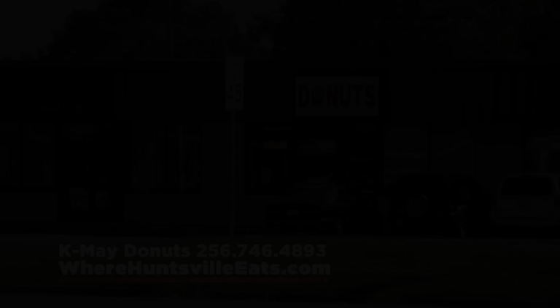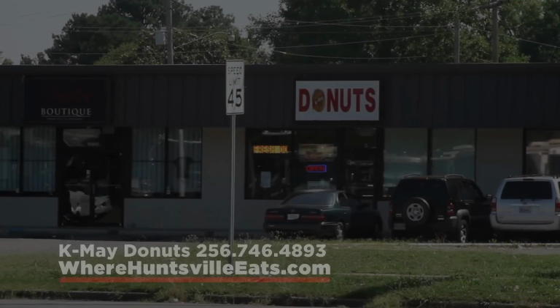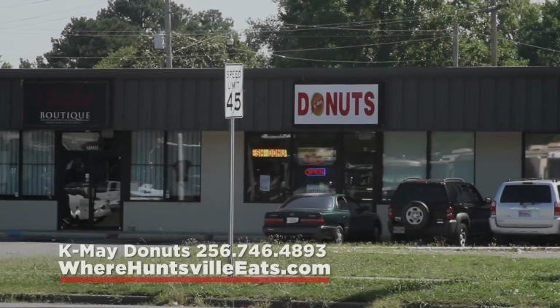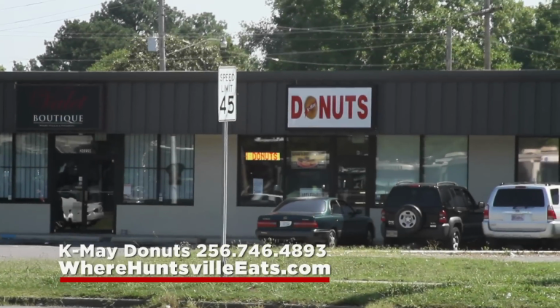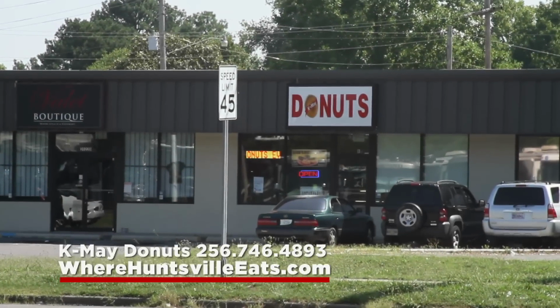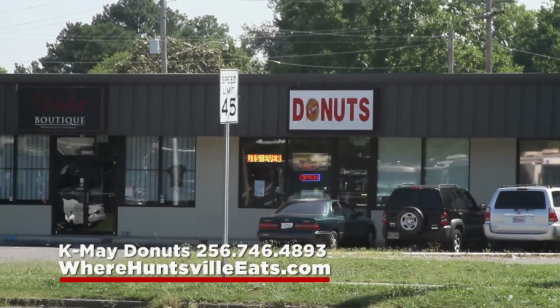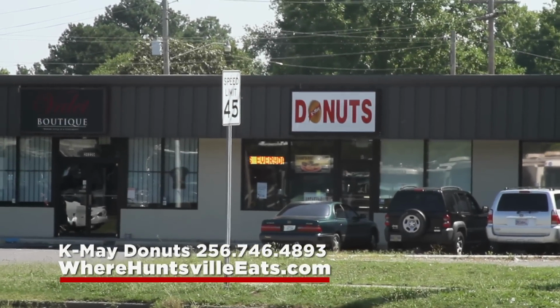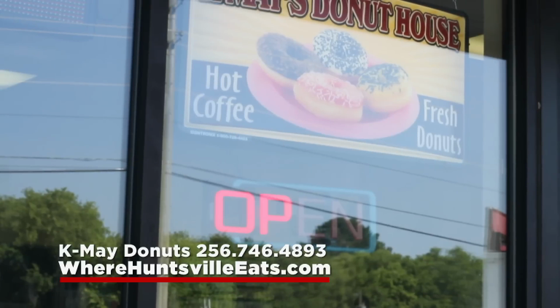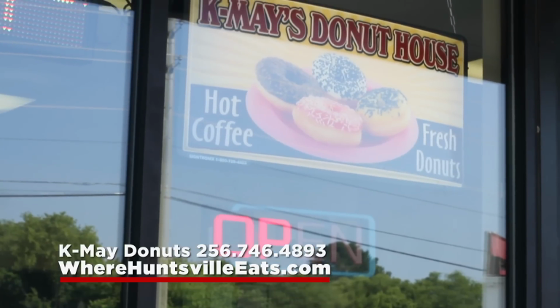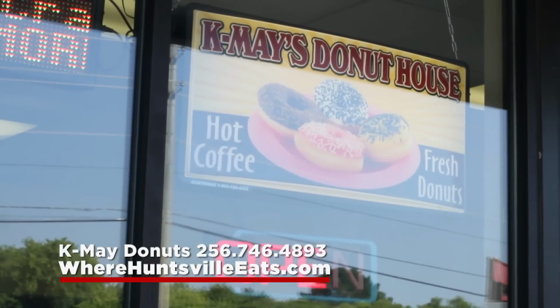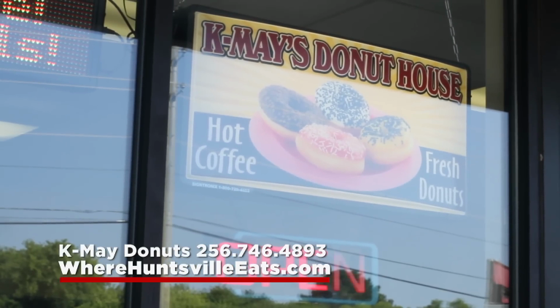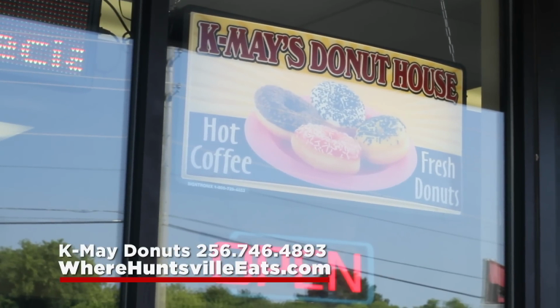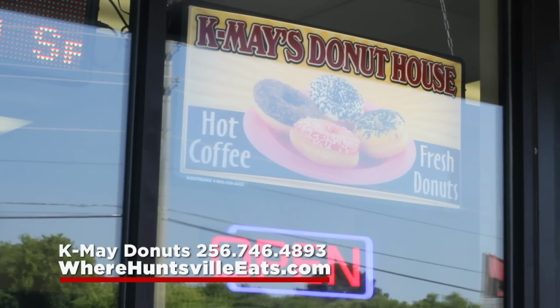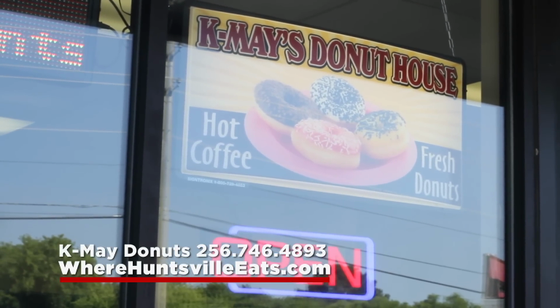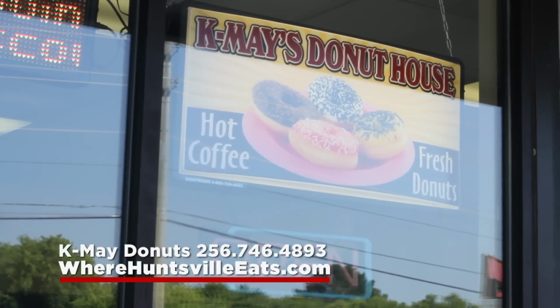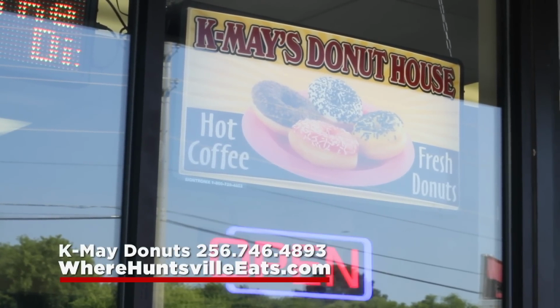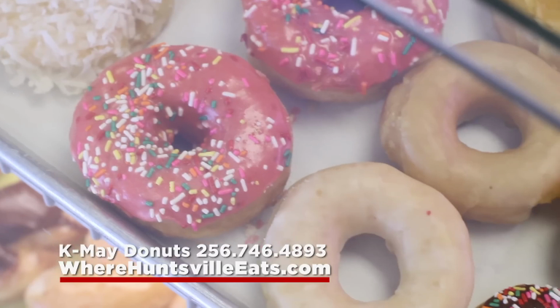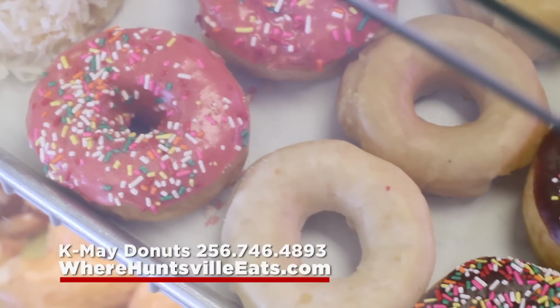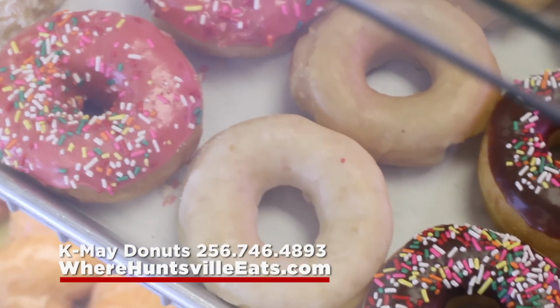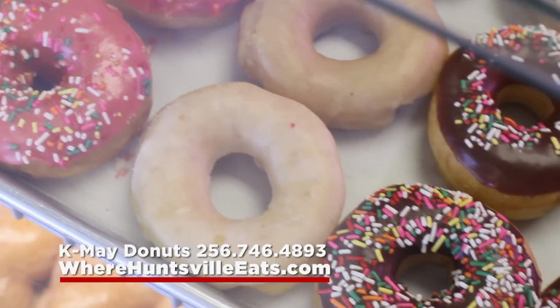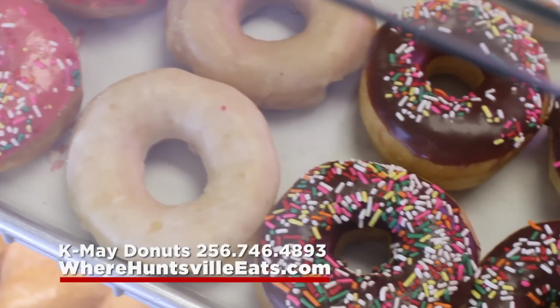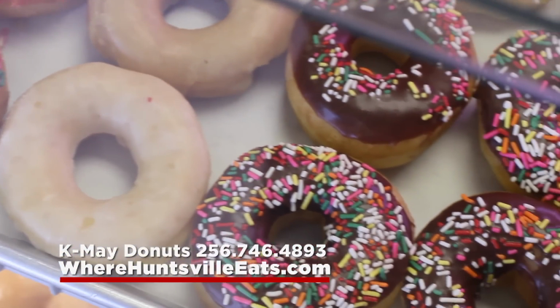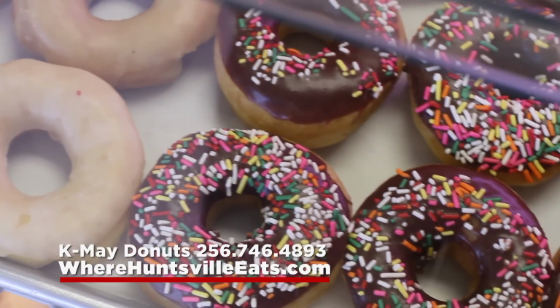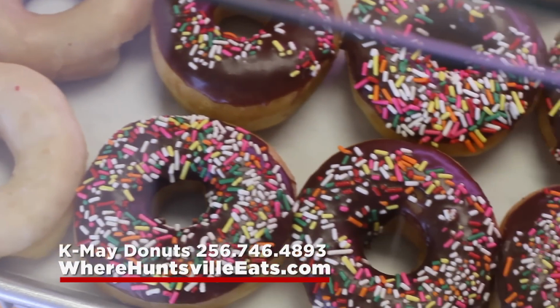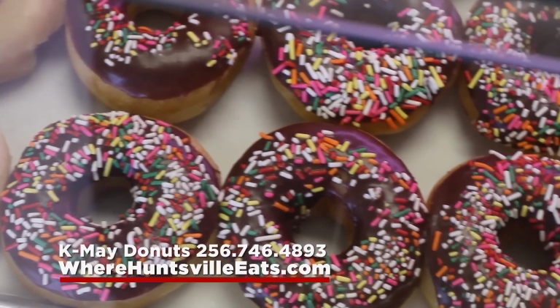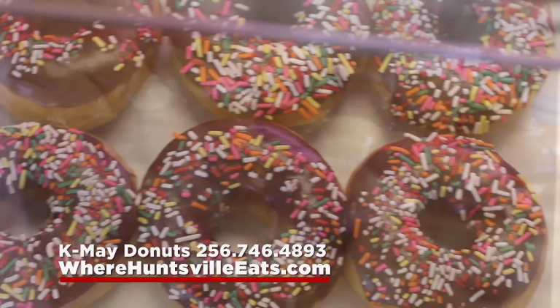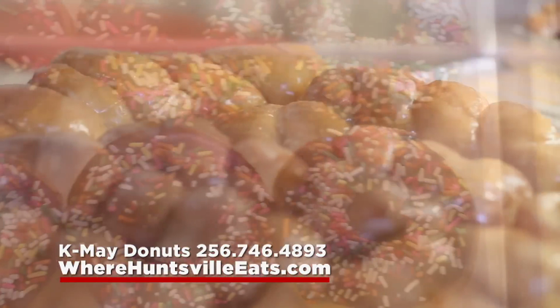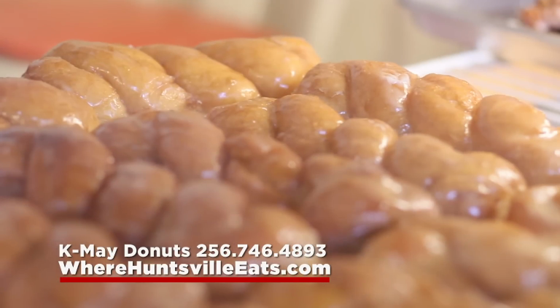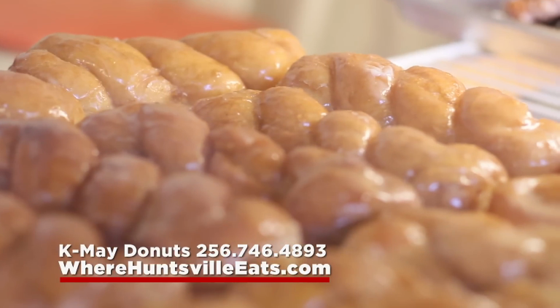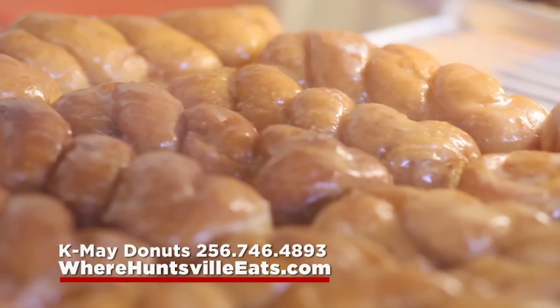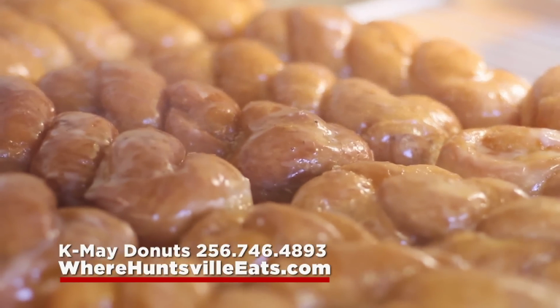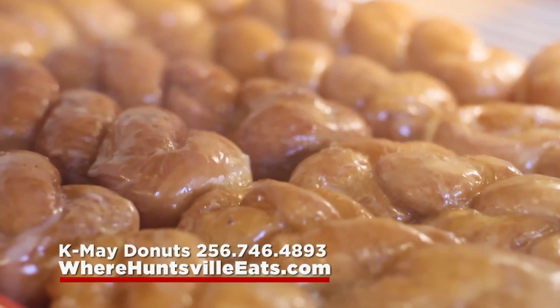K-May Donut House is the place to find handmade, made fresh daily donuts with a huge variety to choose from. Cake donuts like the Old Fashioned, Blueberry, Plain Cake, Devil's Food, or Red Velvet.